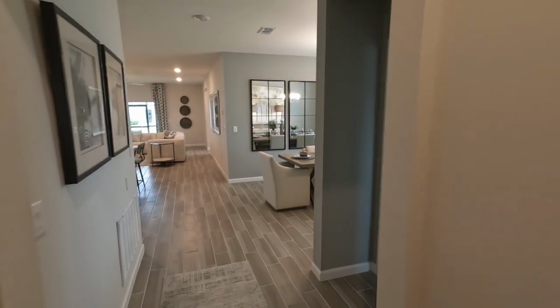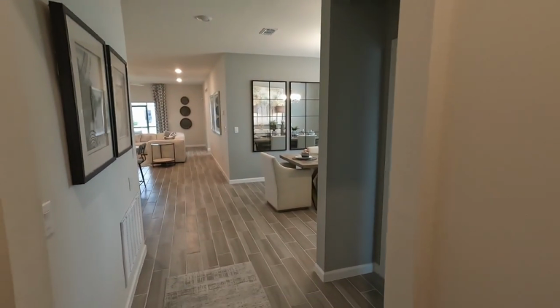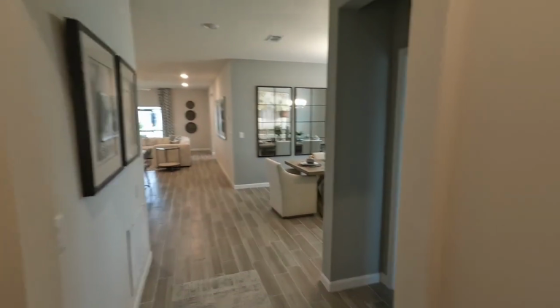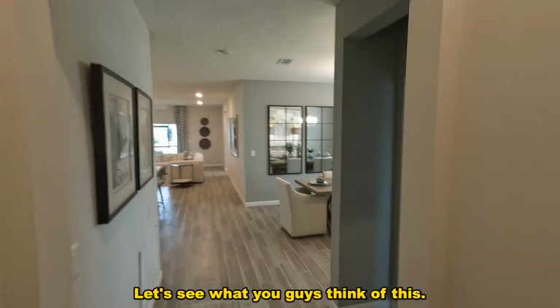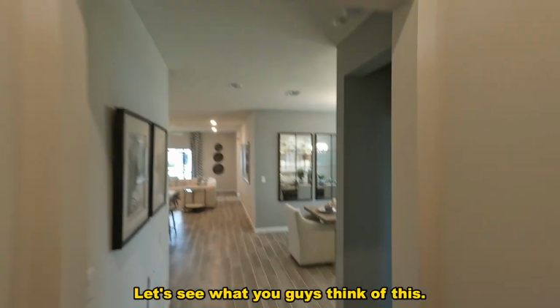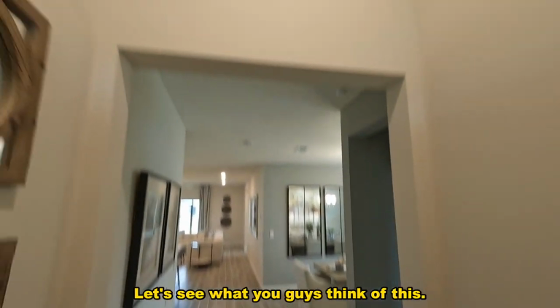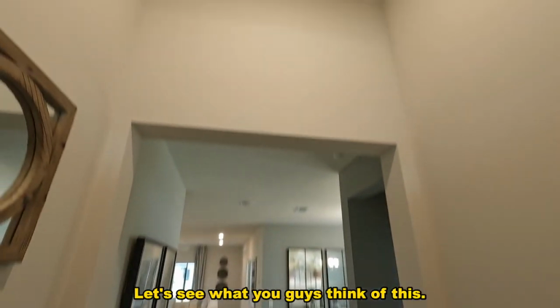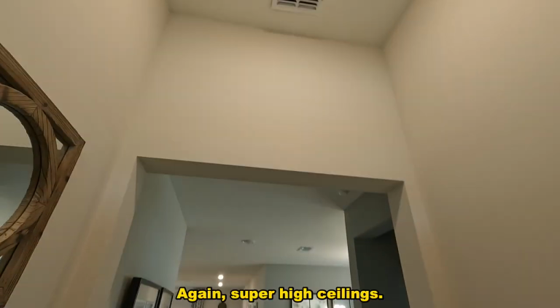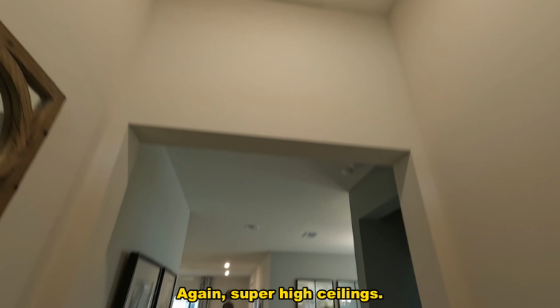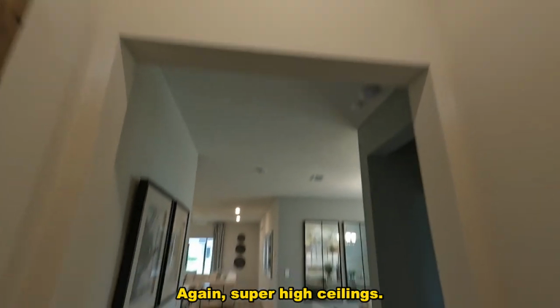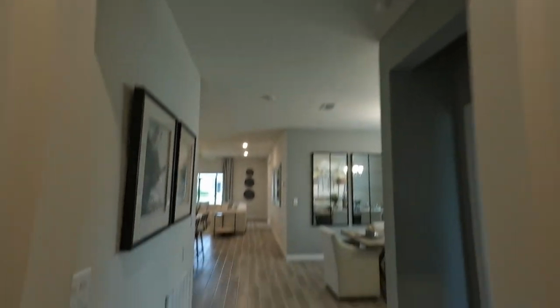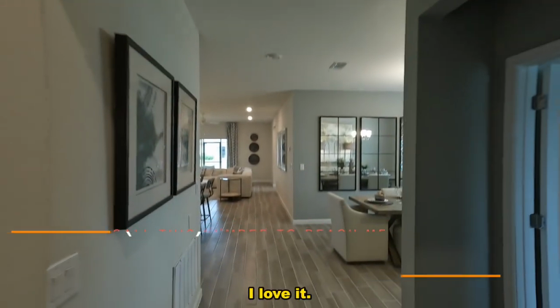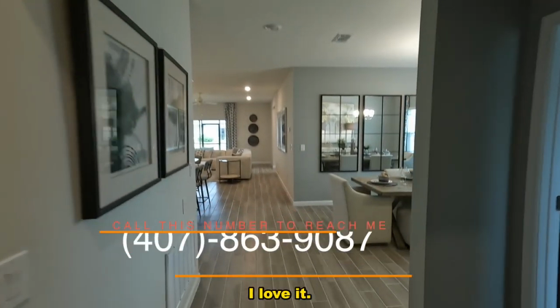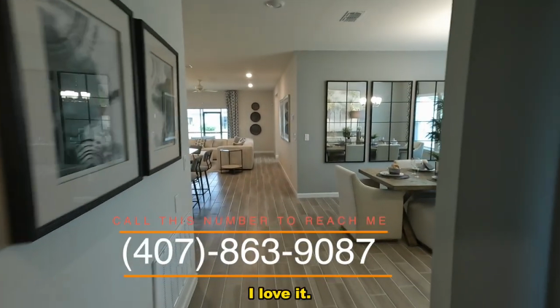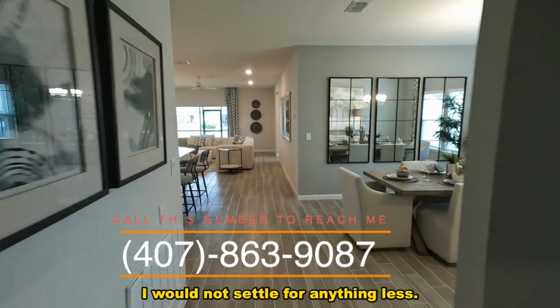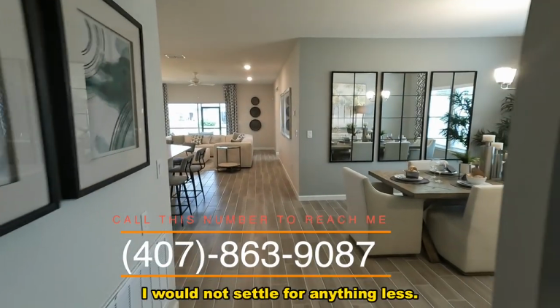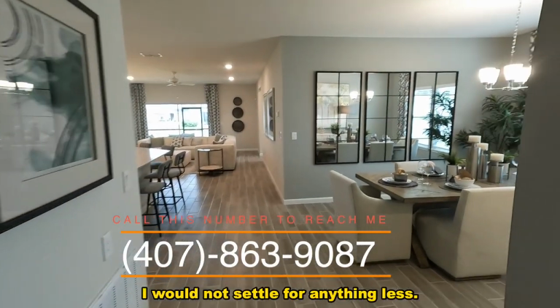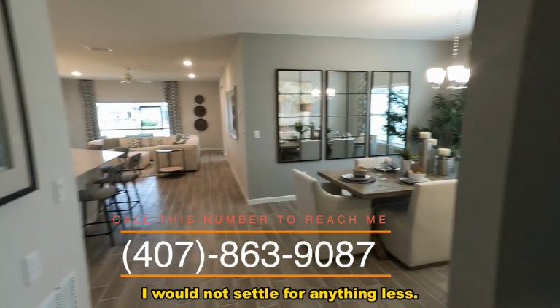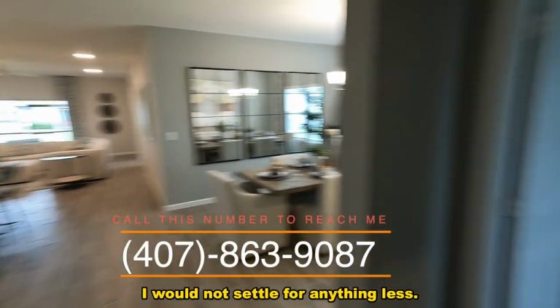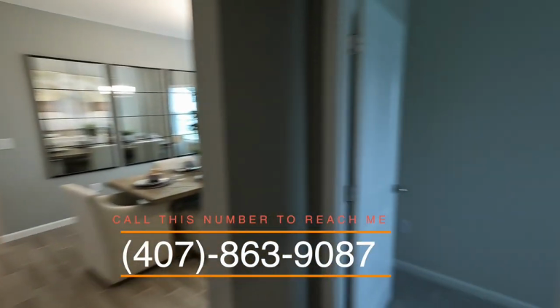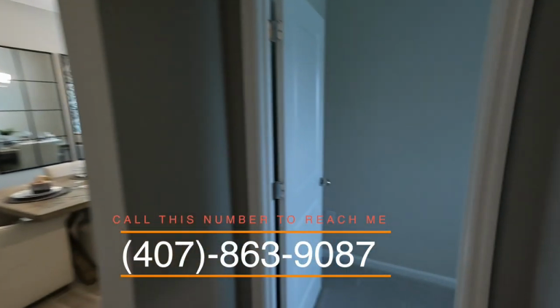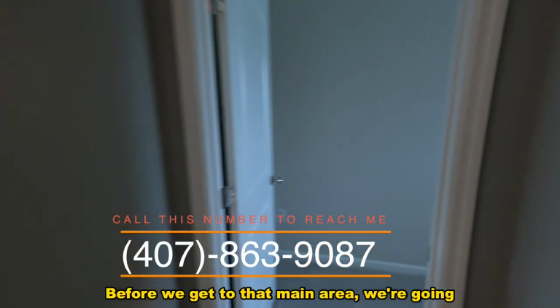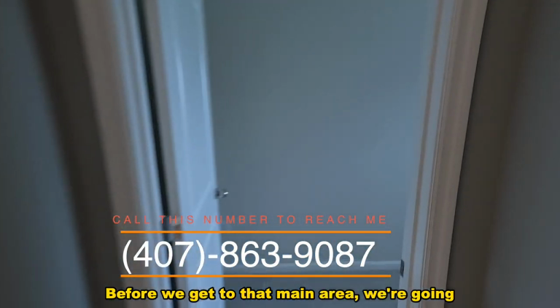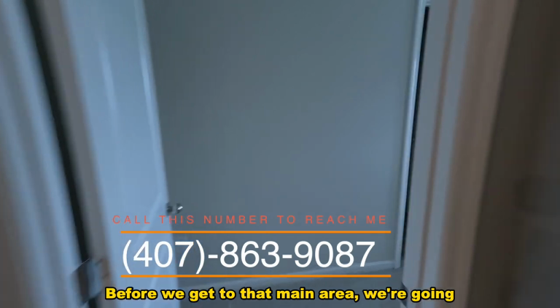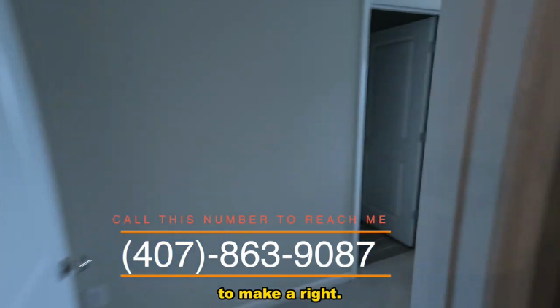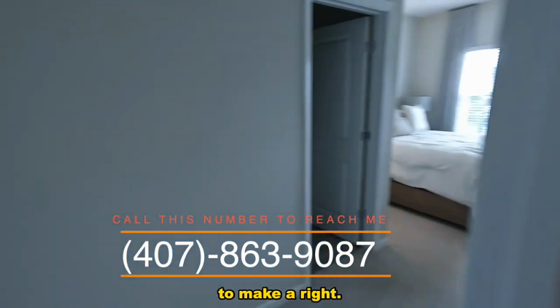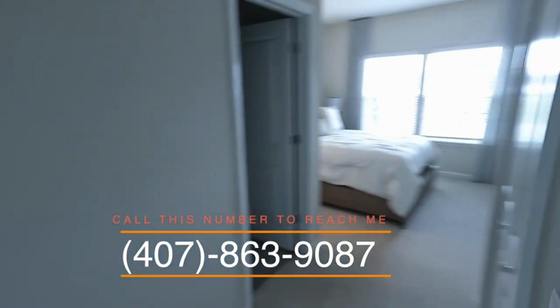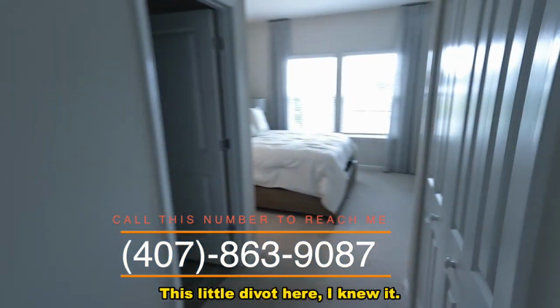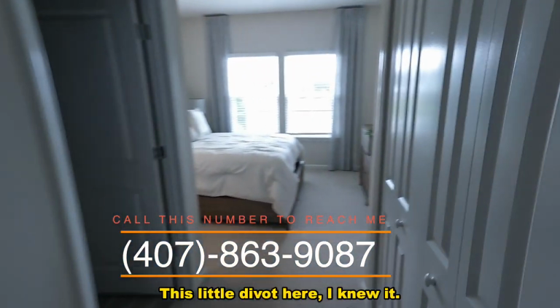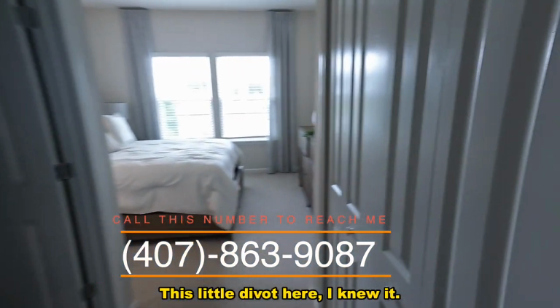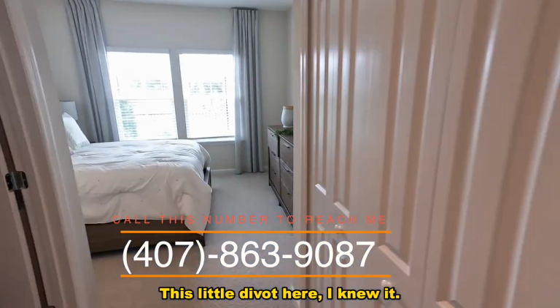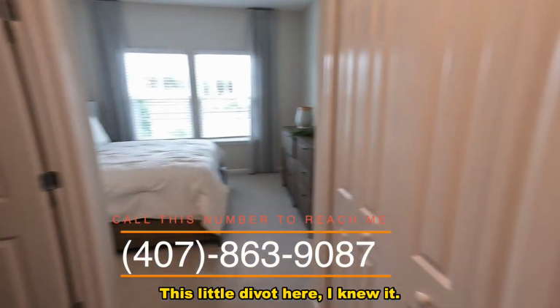Super high ceilings — I love it, I would not settle for anything less. Before we get to the main area, we're going to make a right. There's a little divot here.